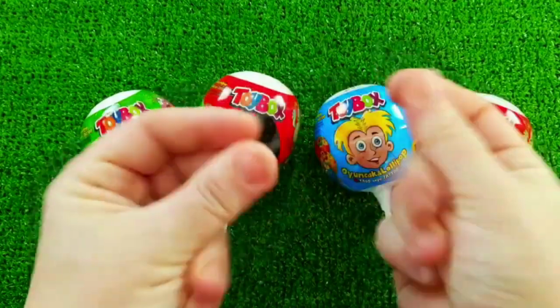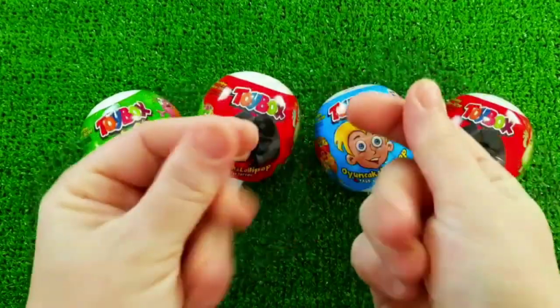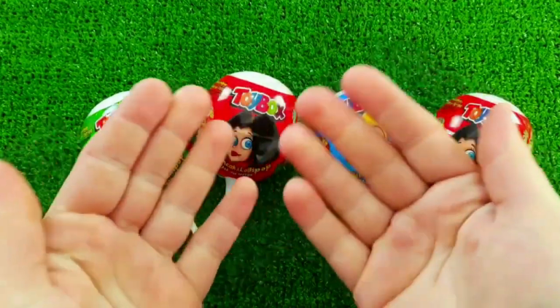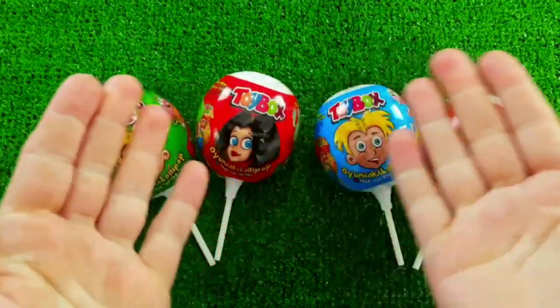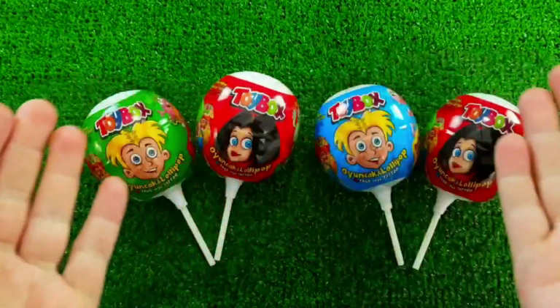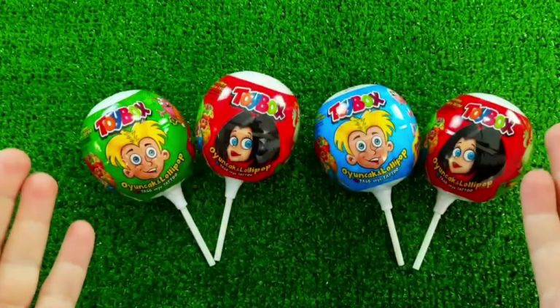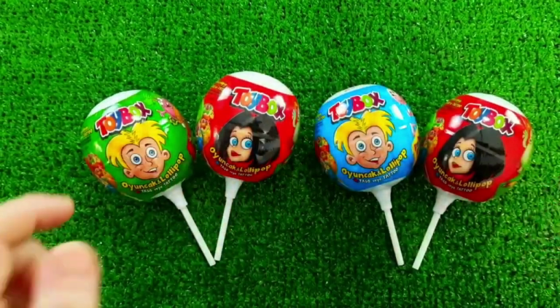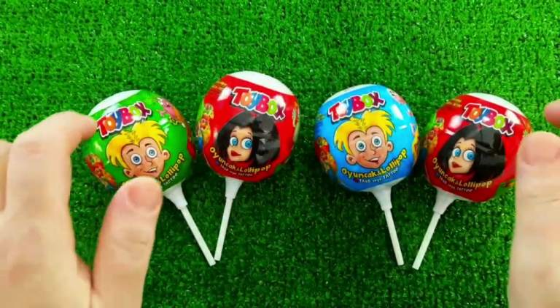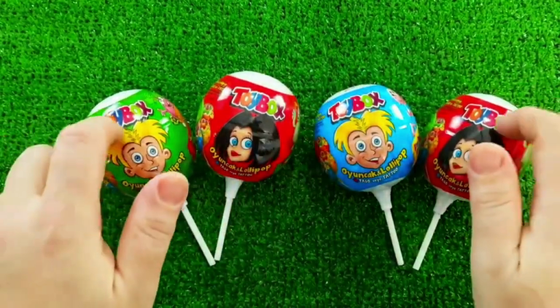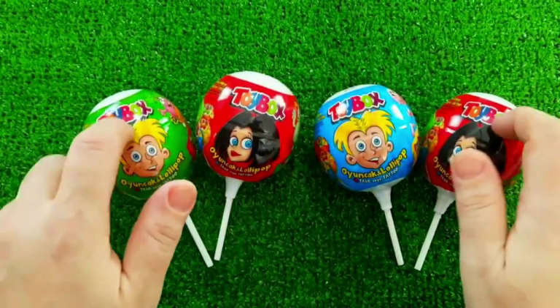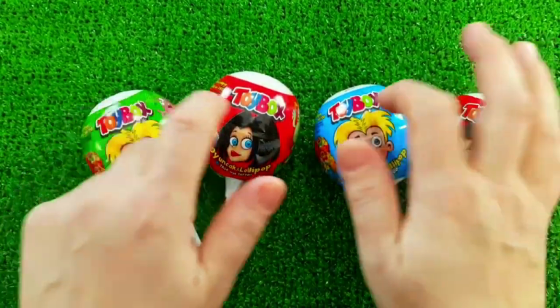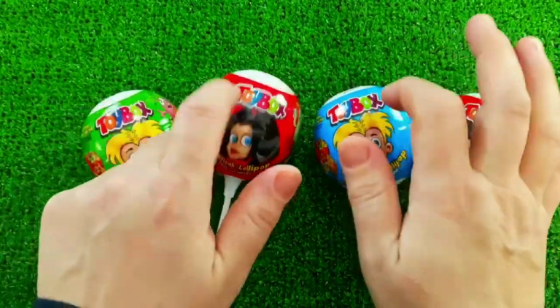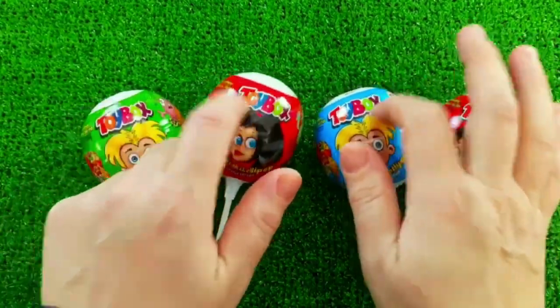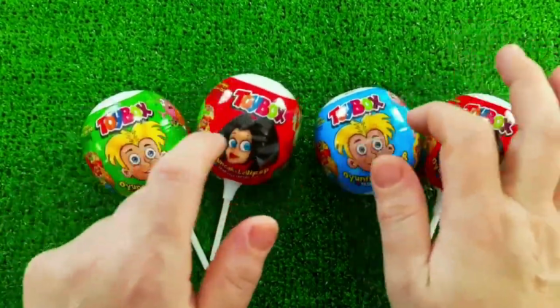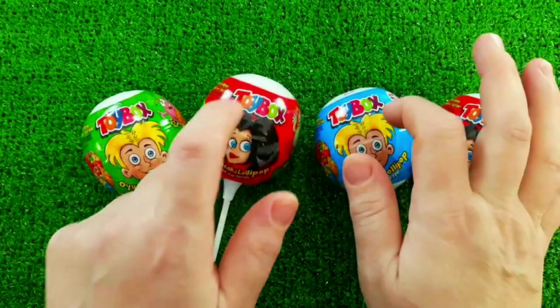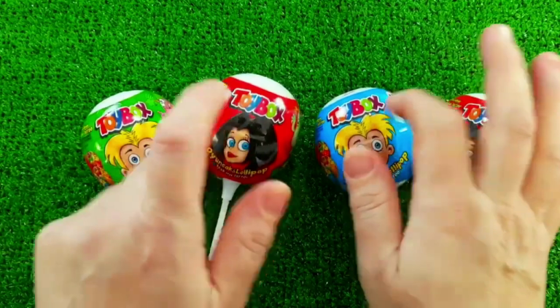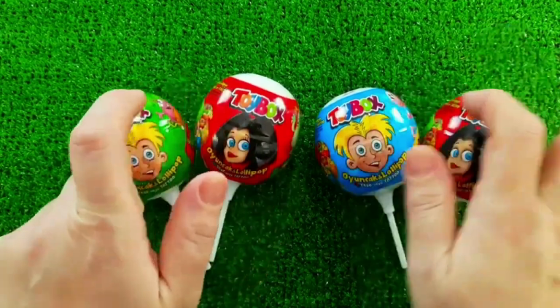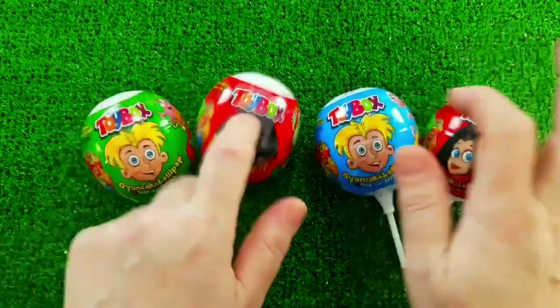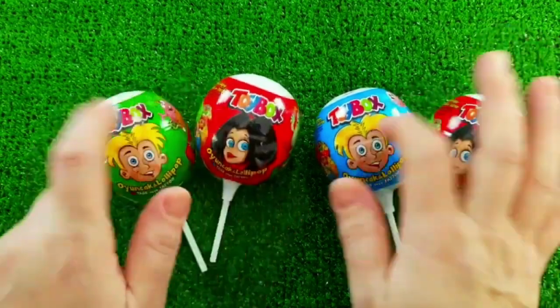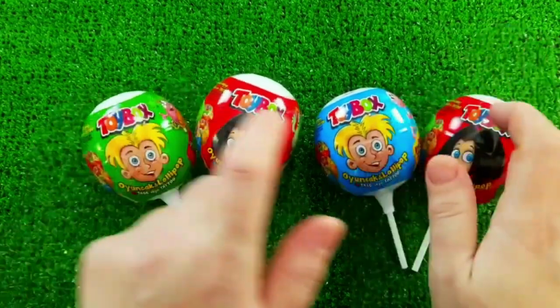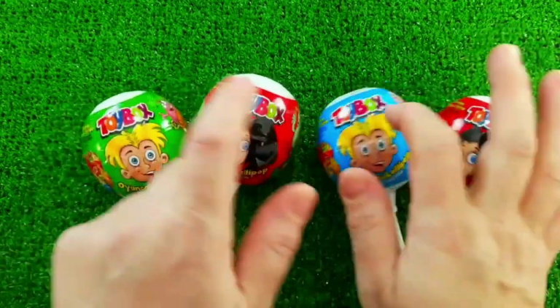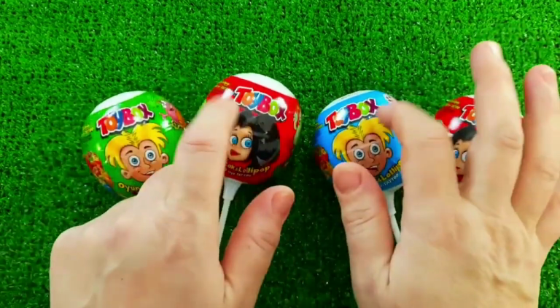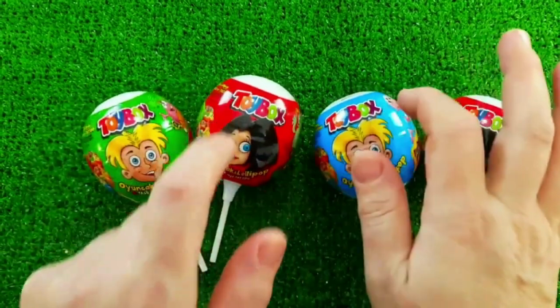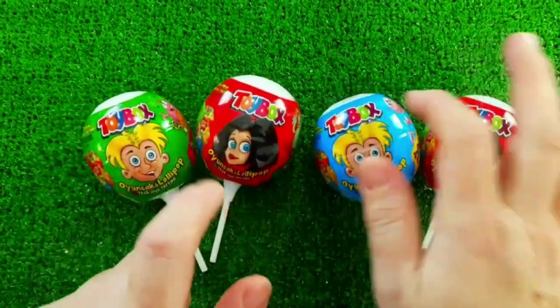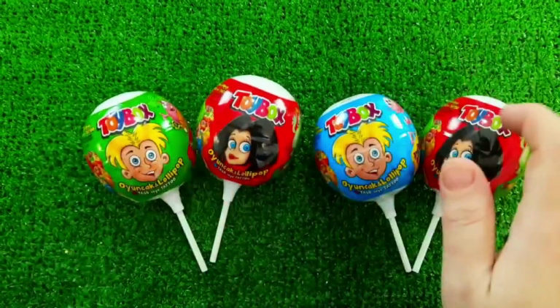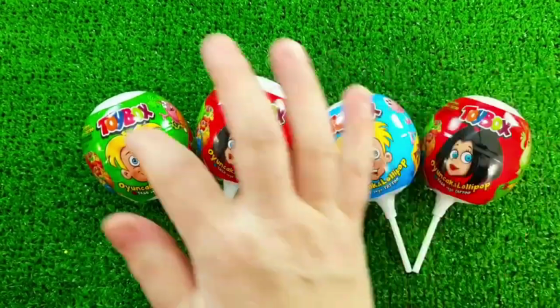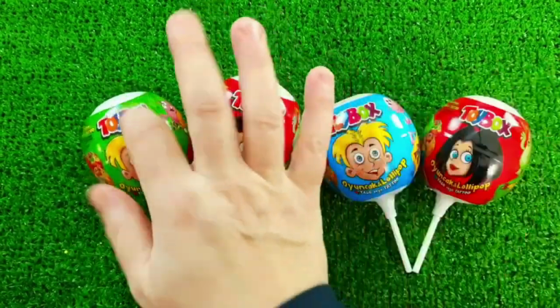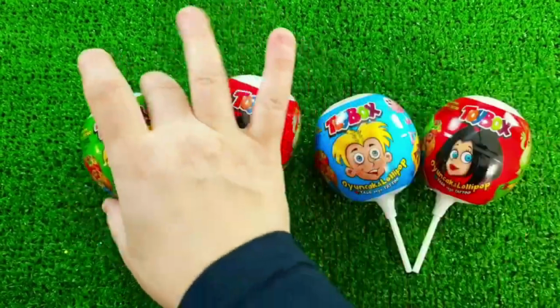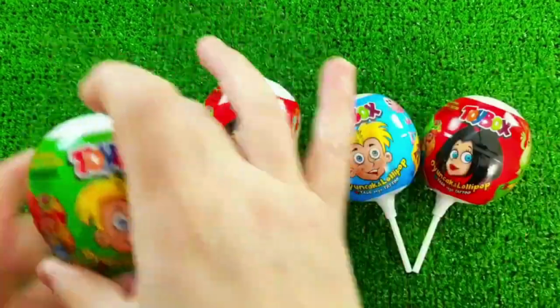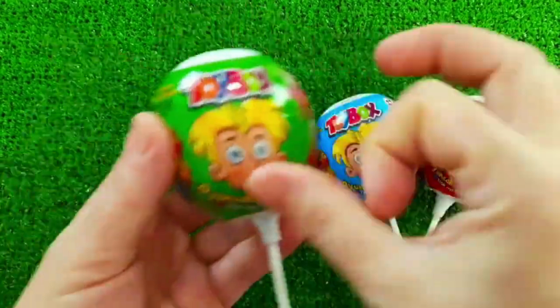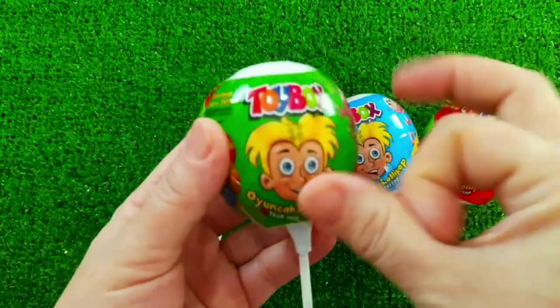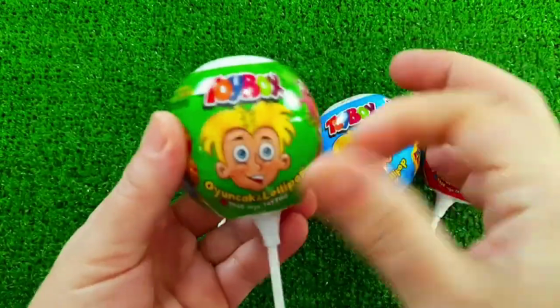I will be working on the other side. I will finish the side of the side.